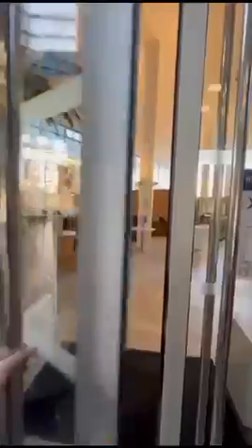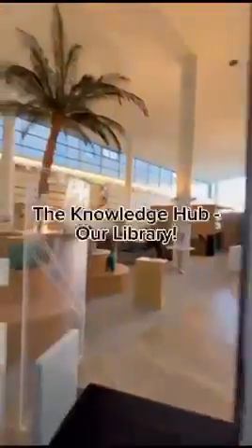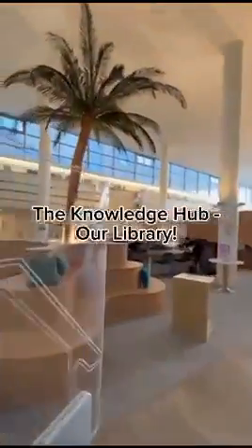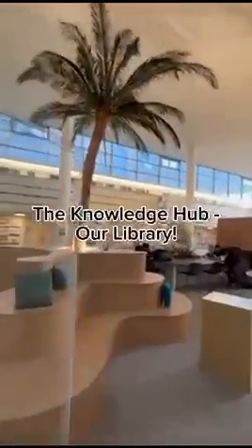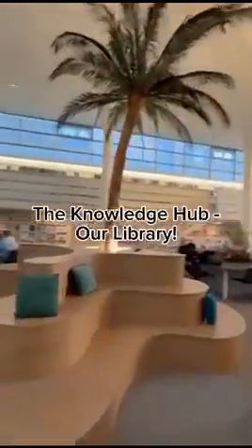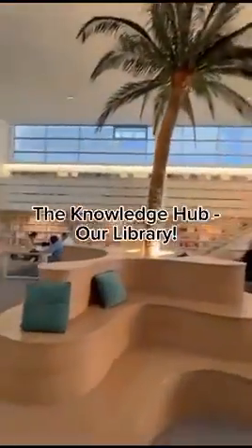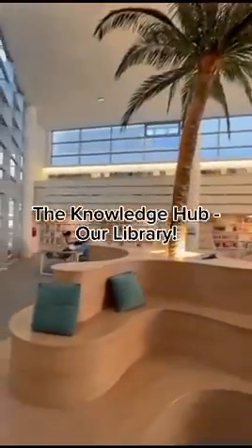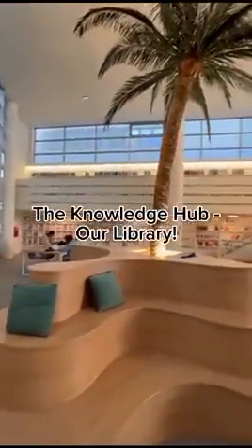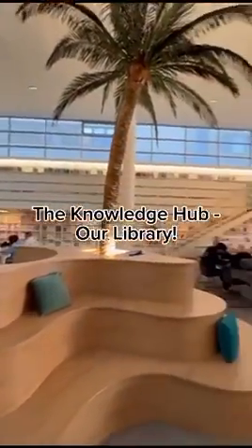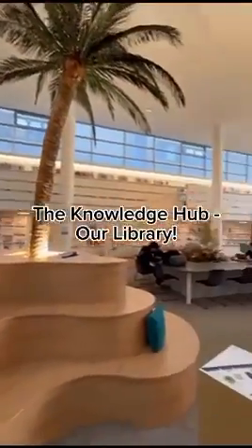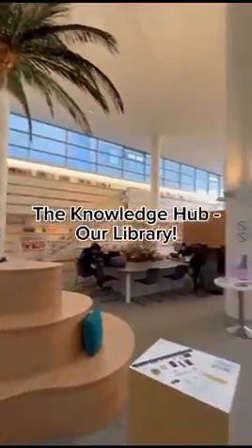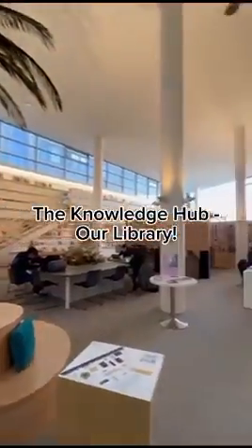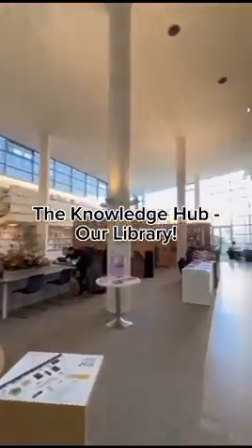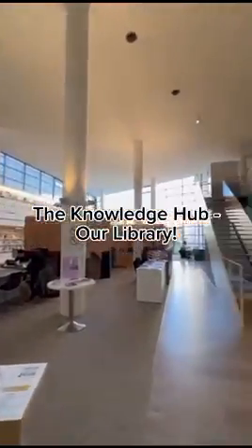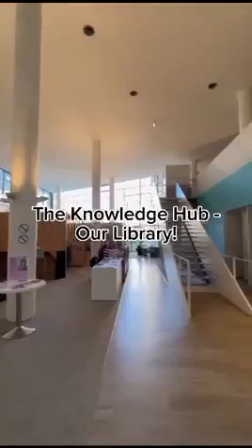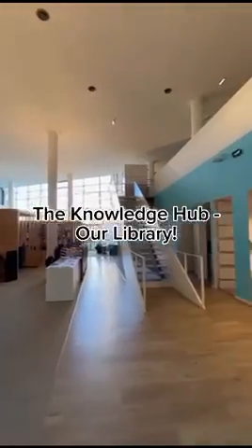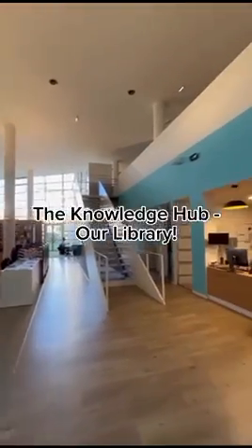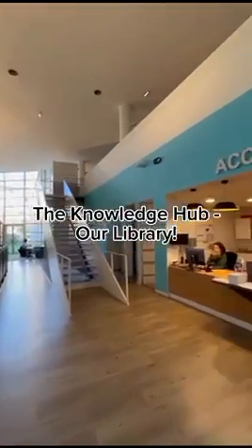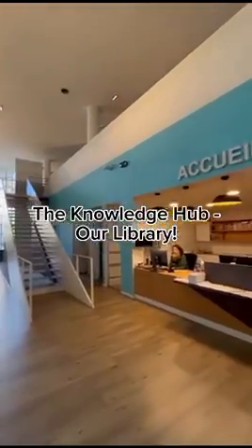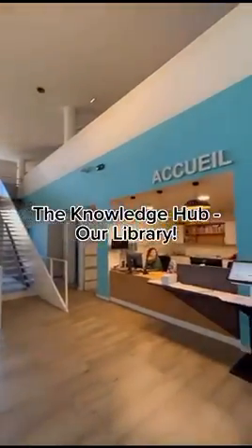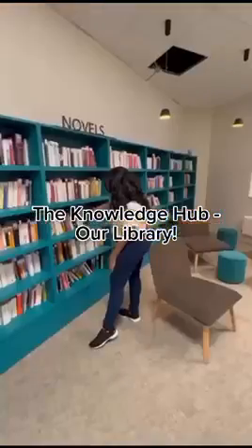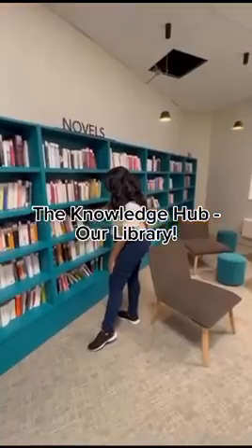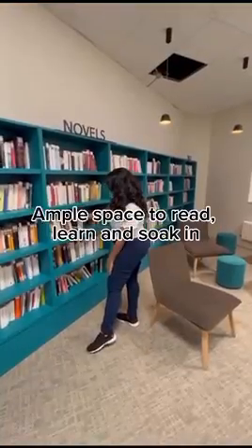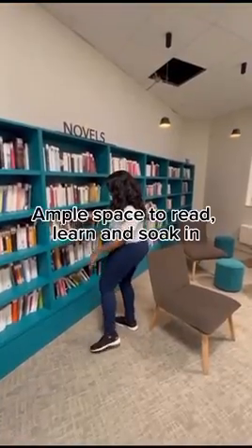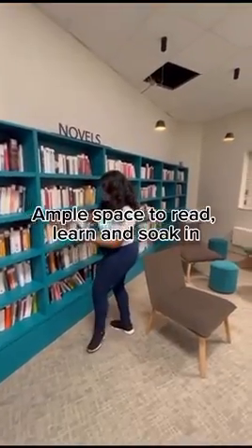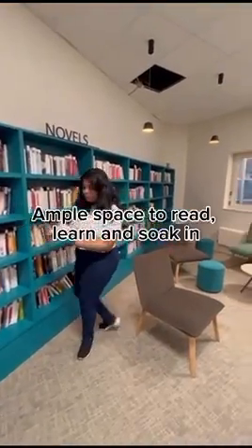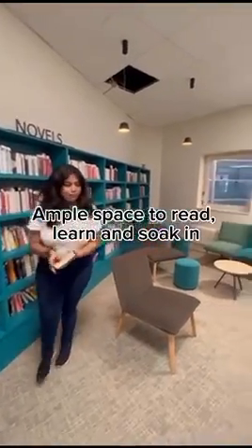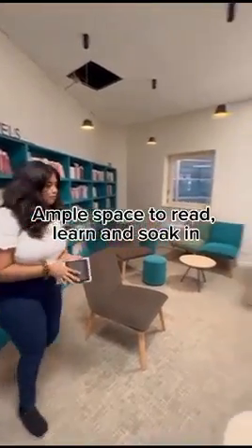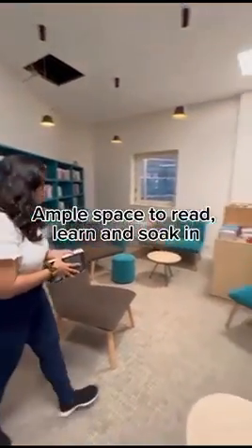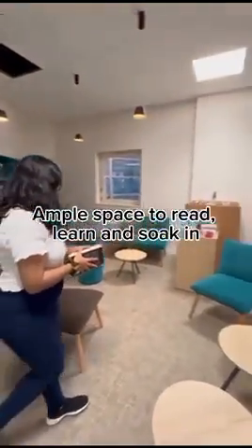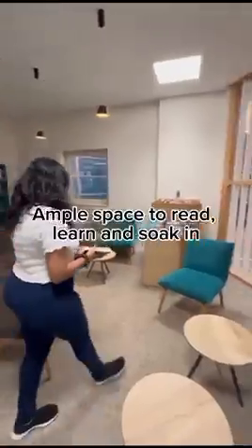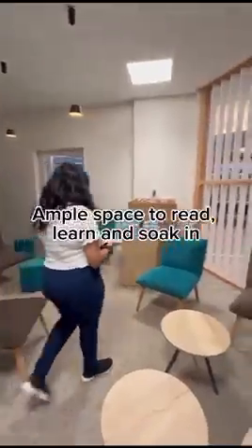Then there's our magnificent knowledge hub where there are so many books on different topics and subjects, and obviously an ample space to read, chill, and soak in all of the knowledge.